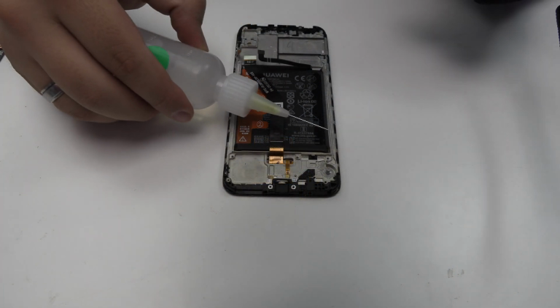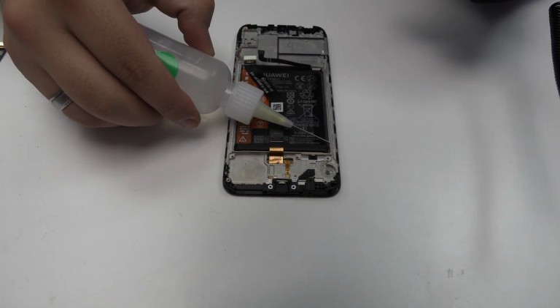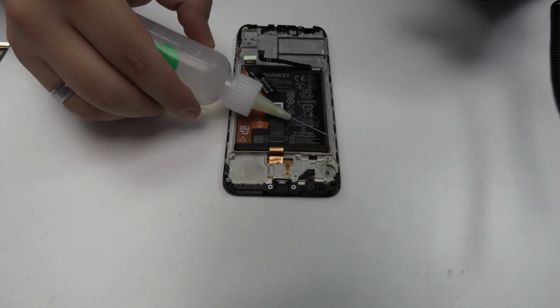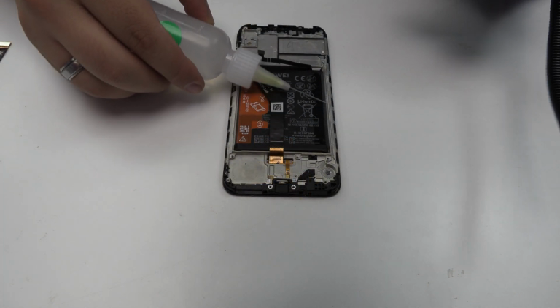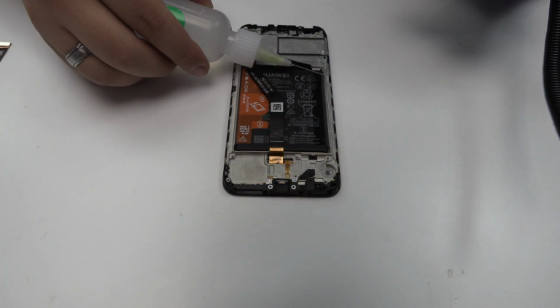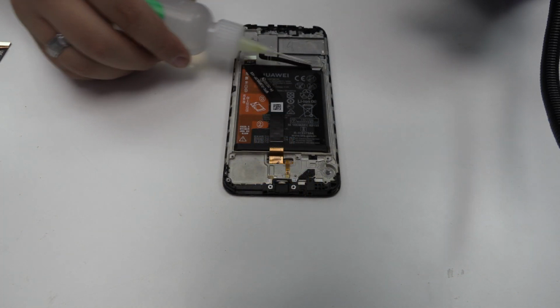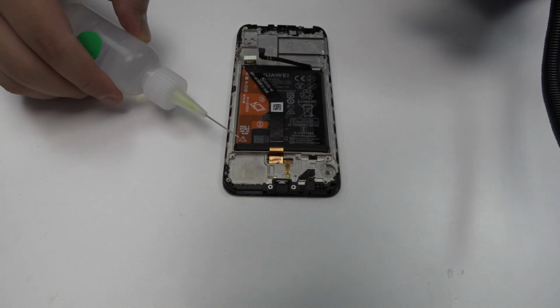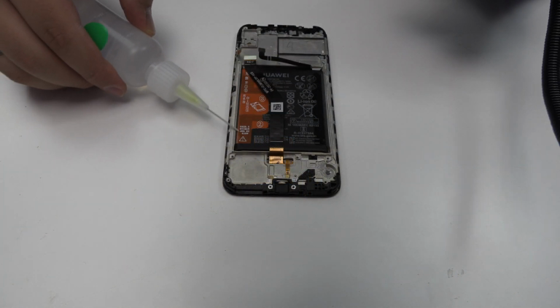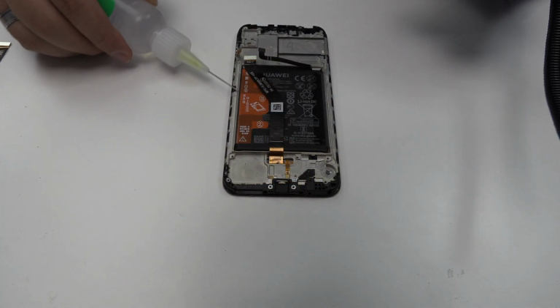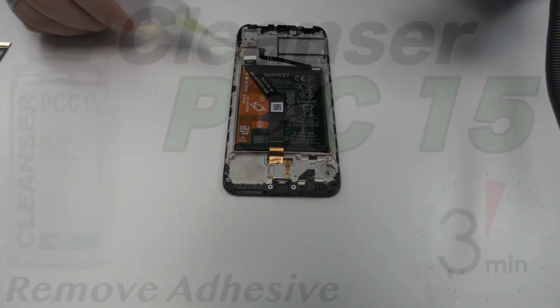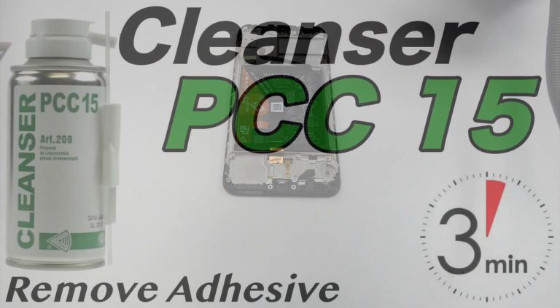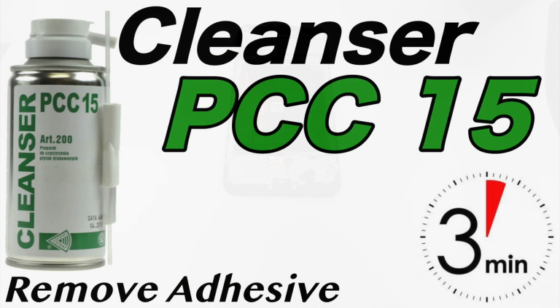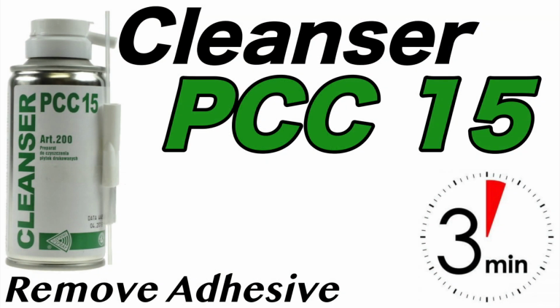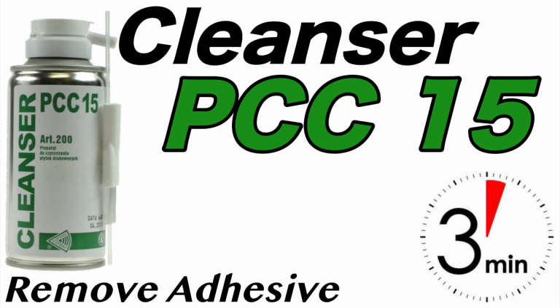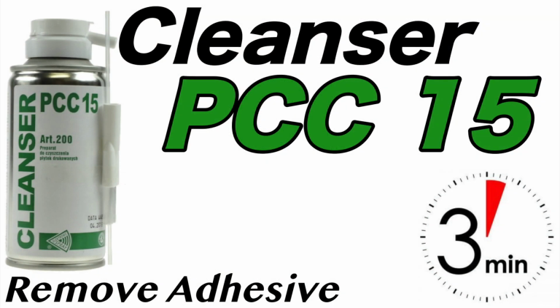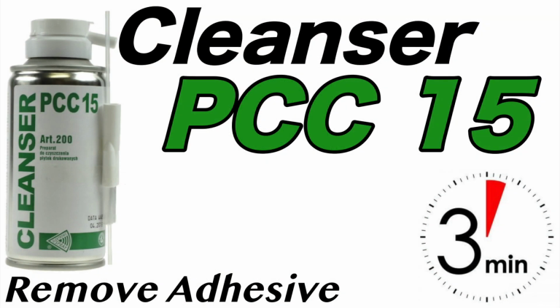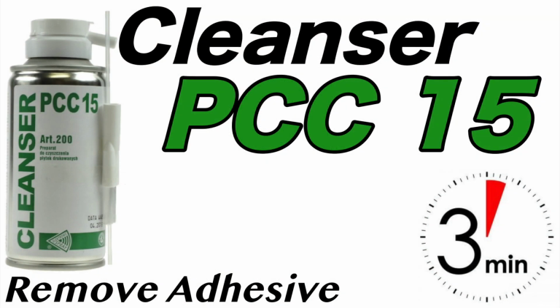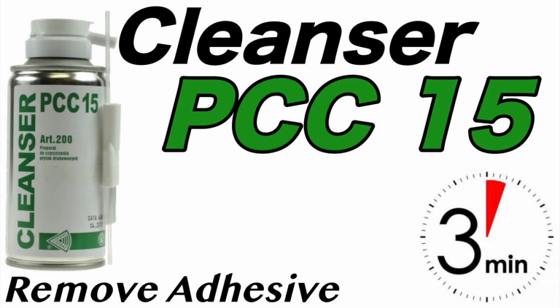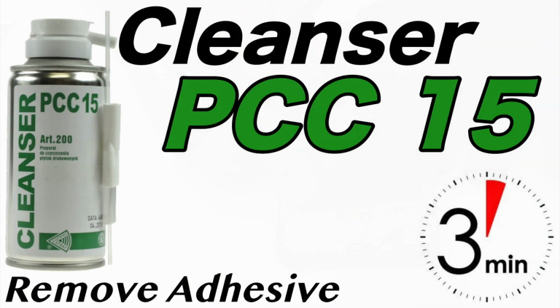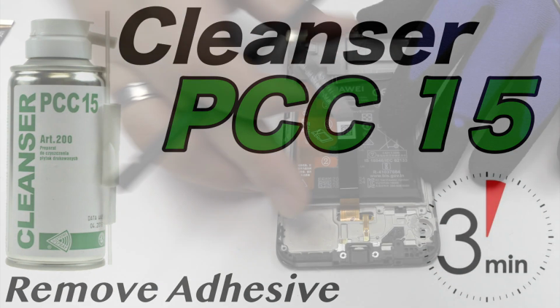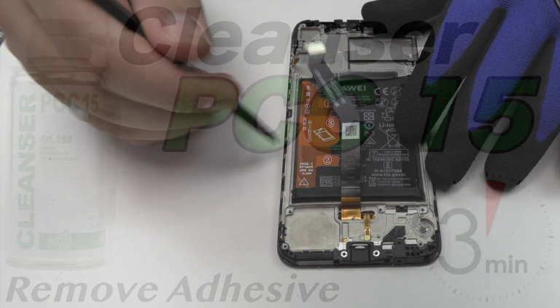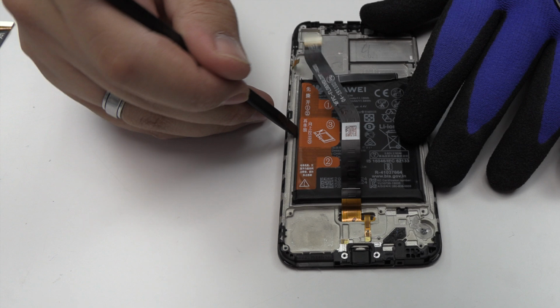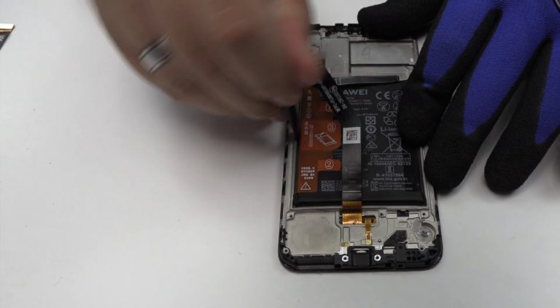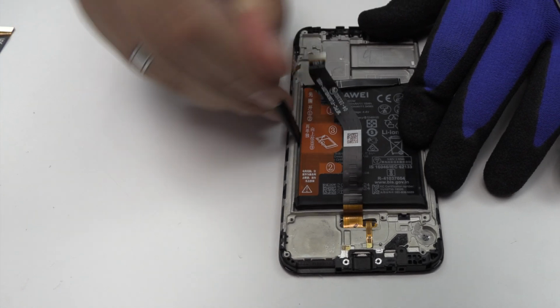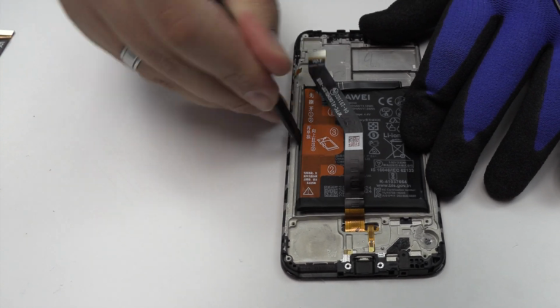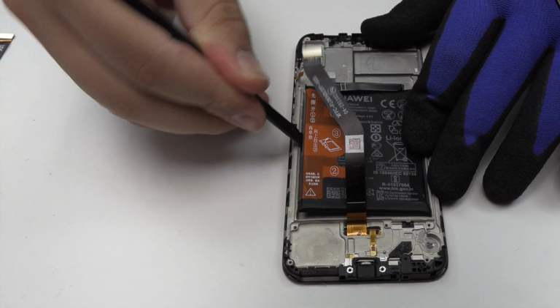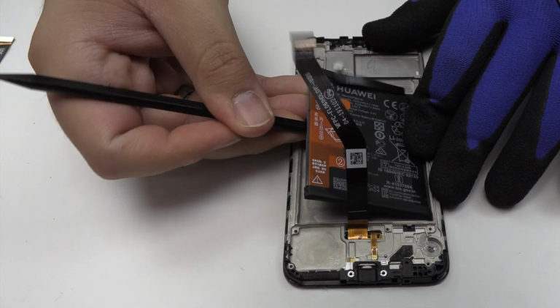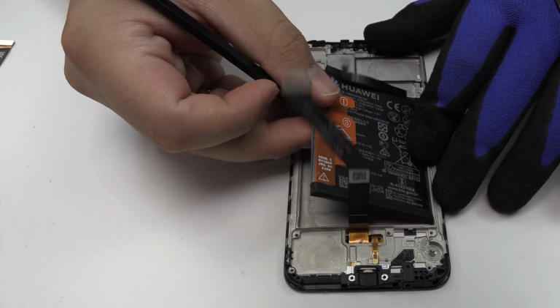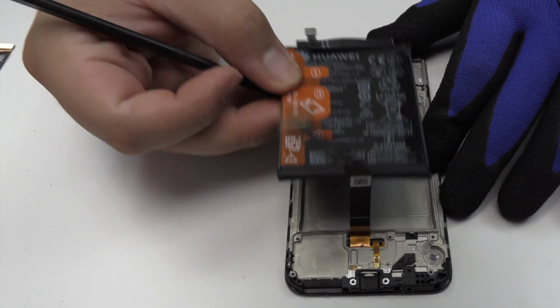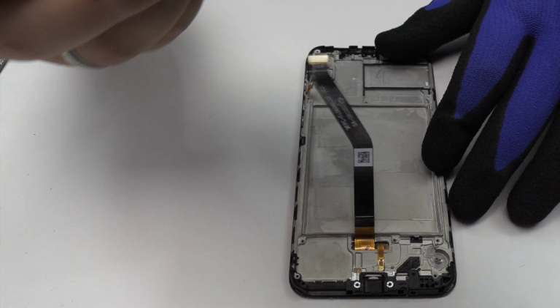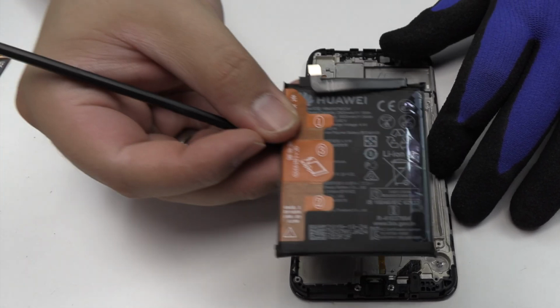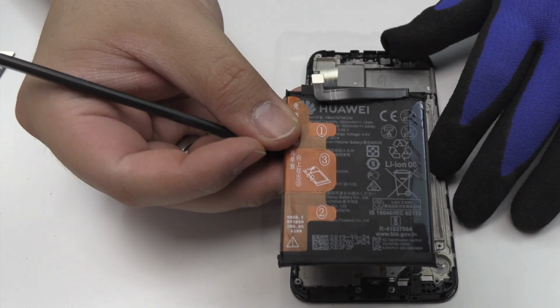To loosen the adhesive, we use a contact cleaner or isopropyl alcohol. Using a plastic tool, let's remove the battery.